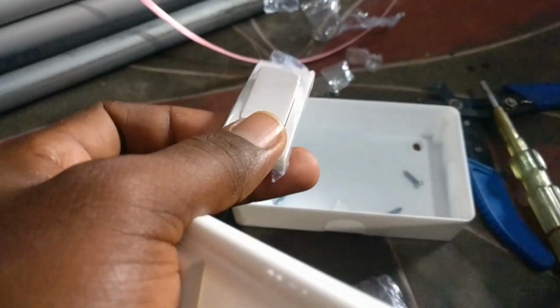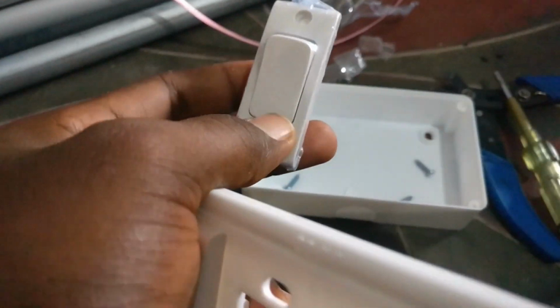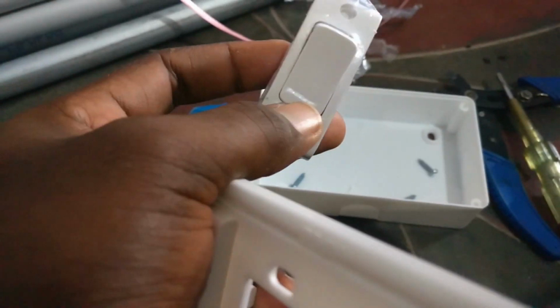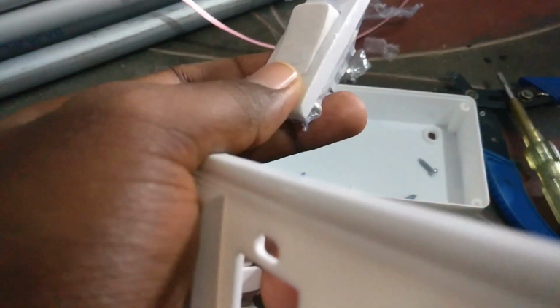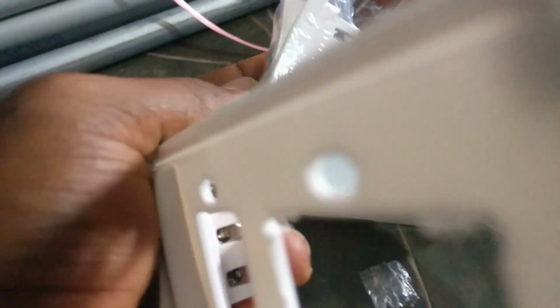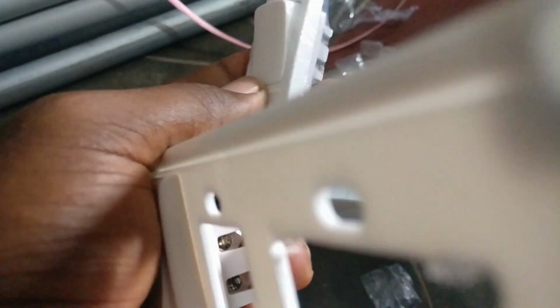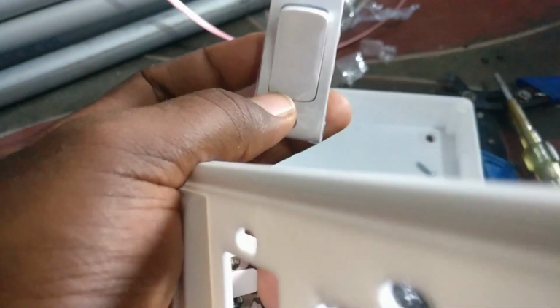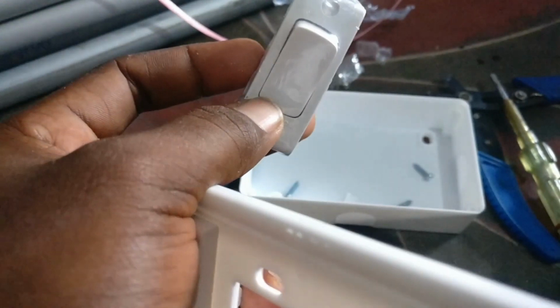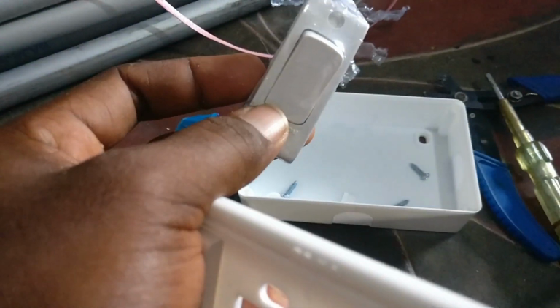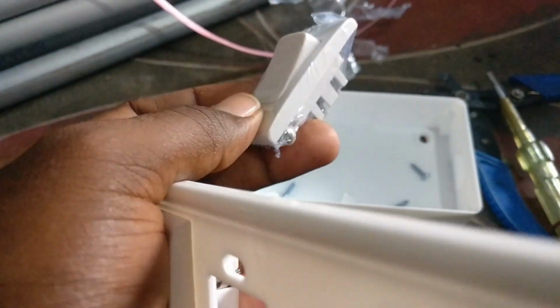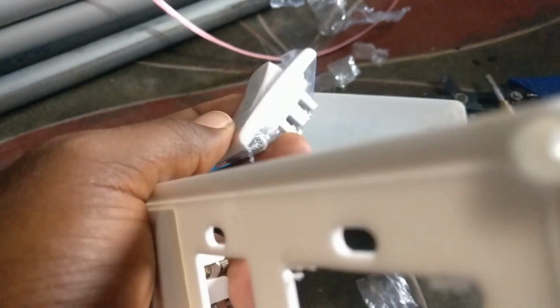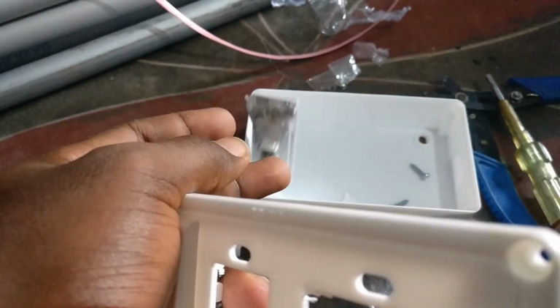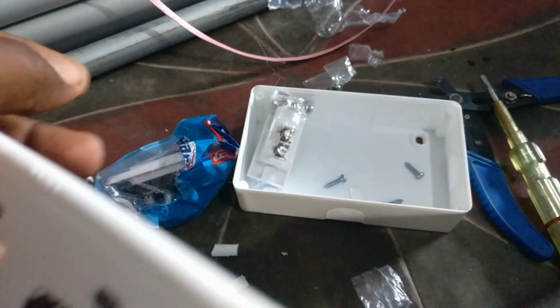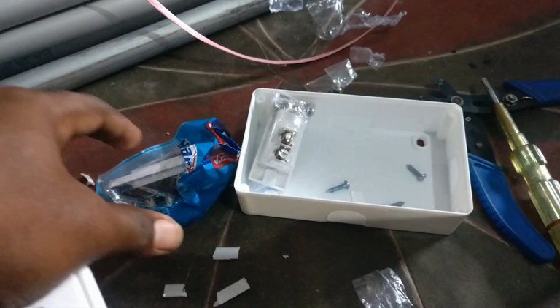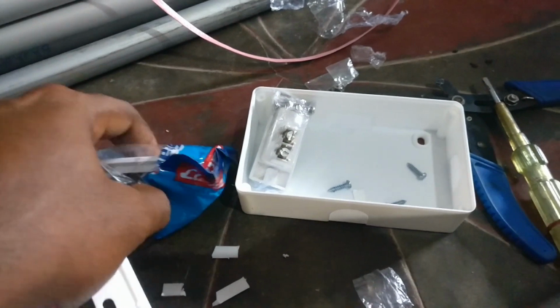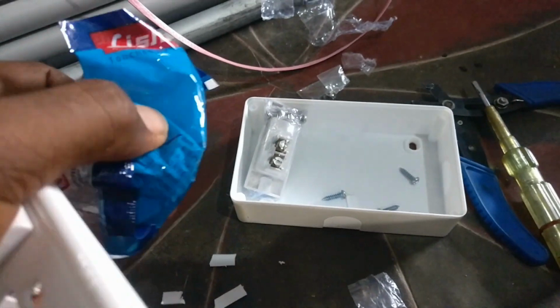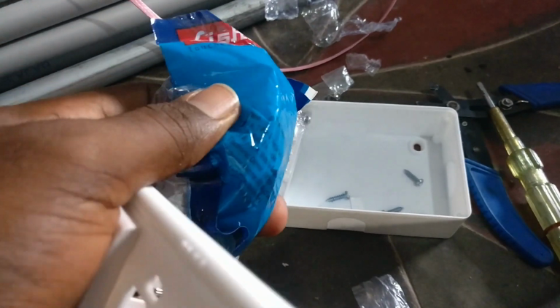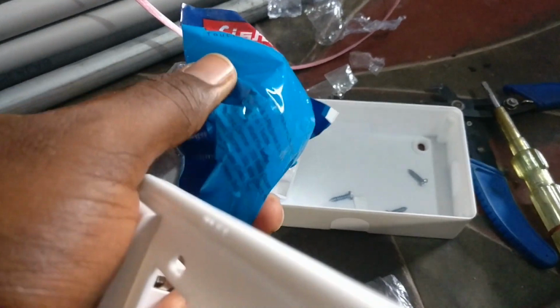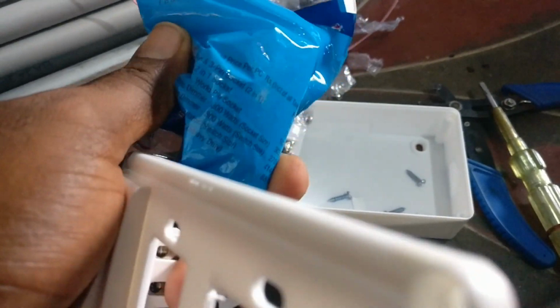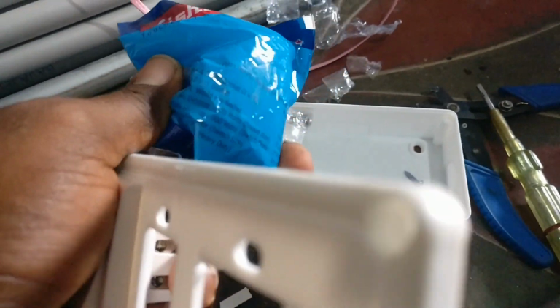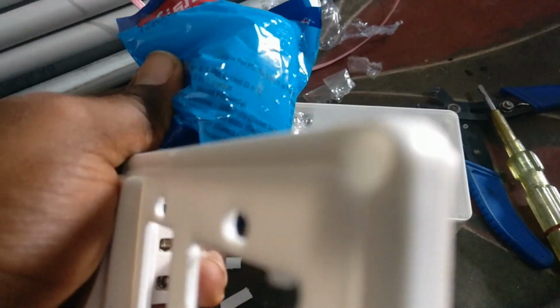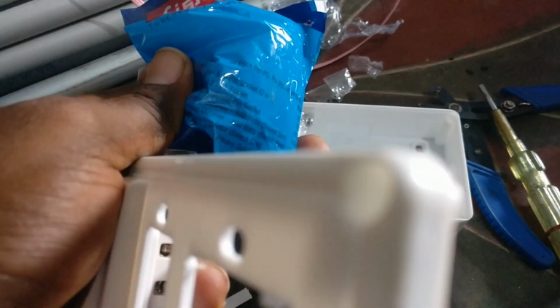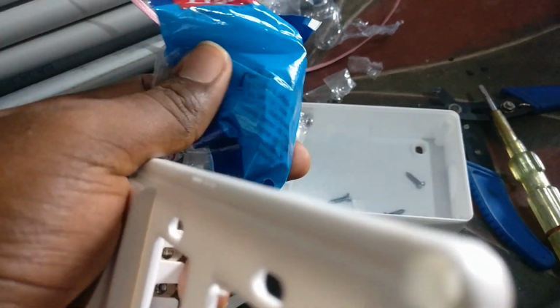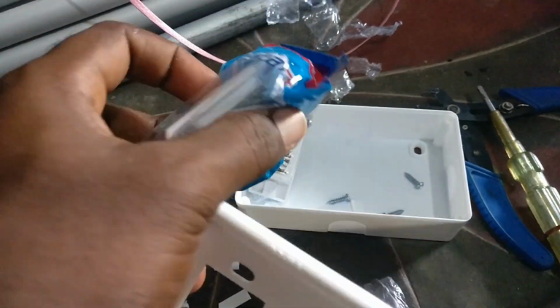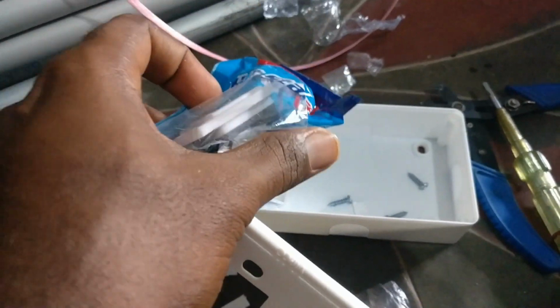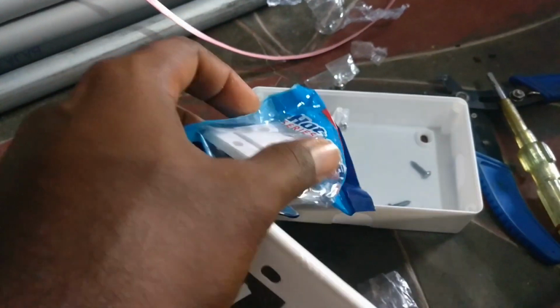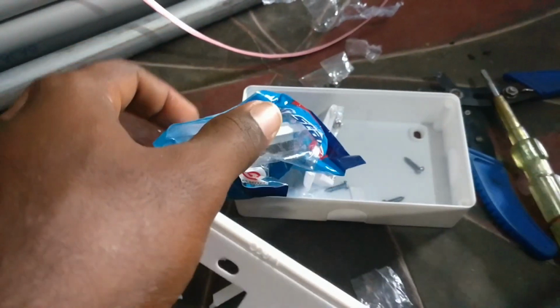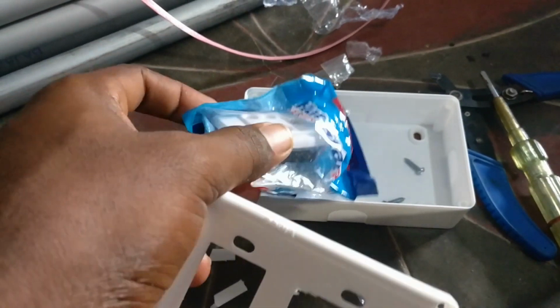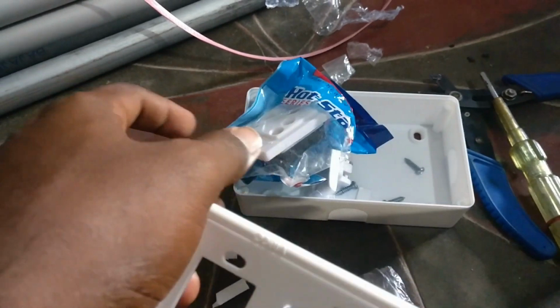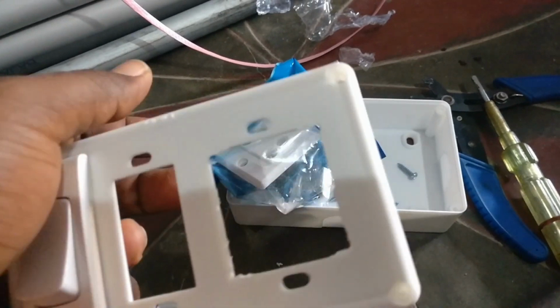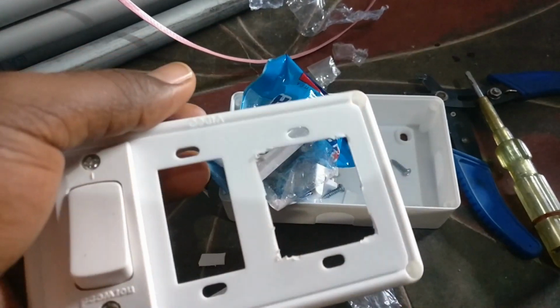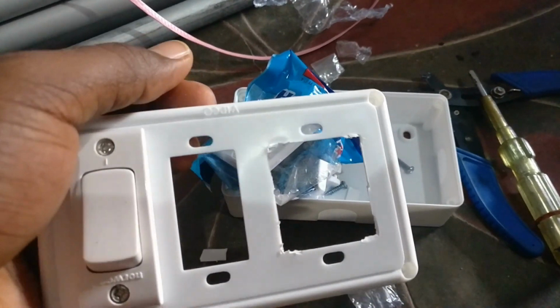First, we have a junction box with two switches. You can have one switch for a line and one switch for the holder. All the bore is ready to use one switch. Another switch is for the line — one switch is for the 3-pin point. We also use a black point.